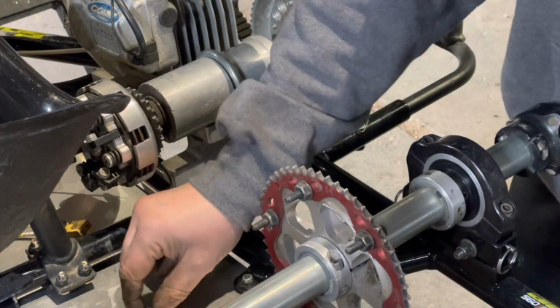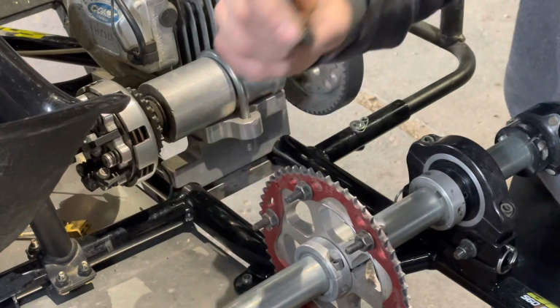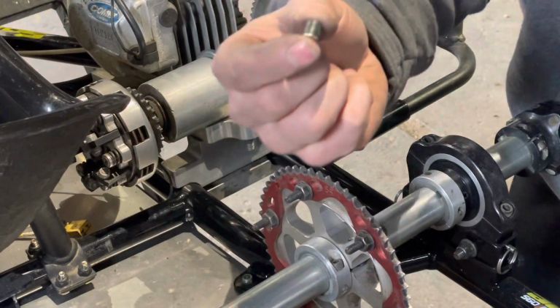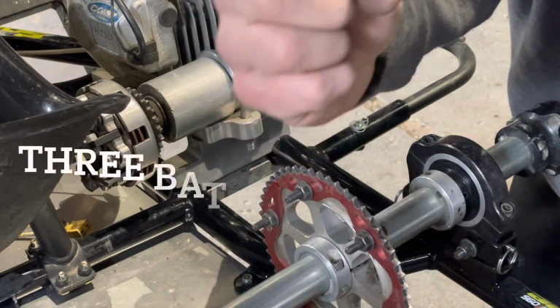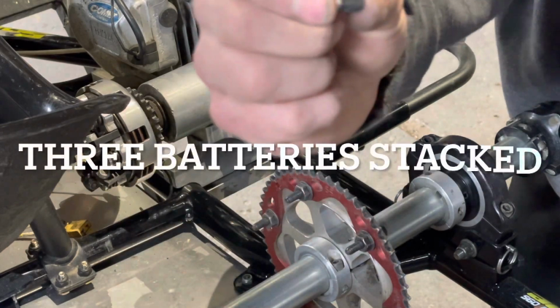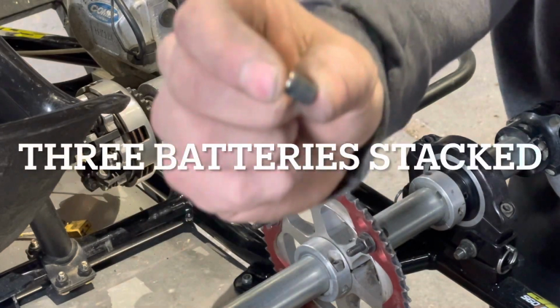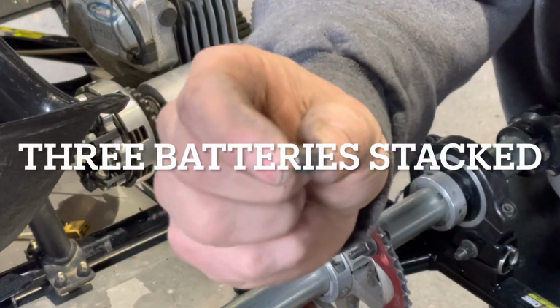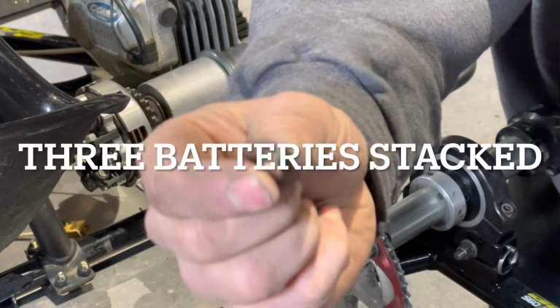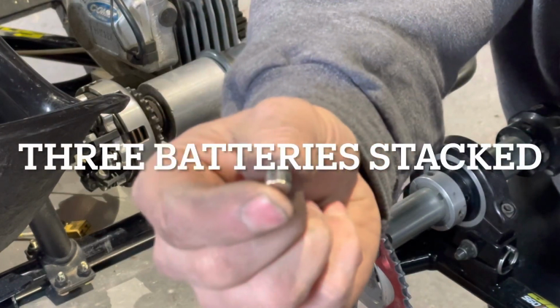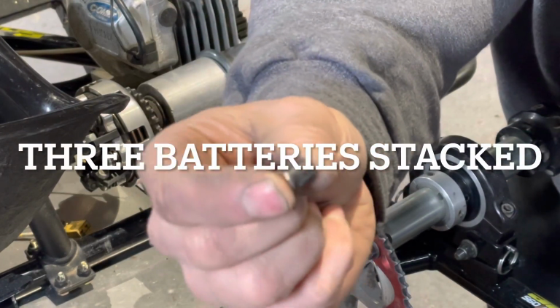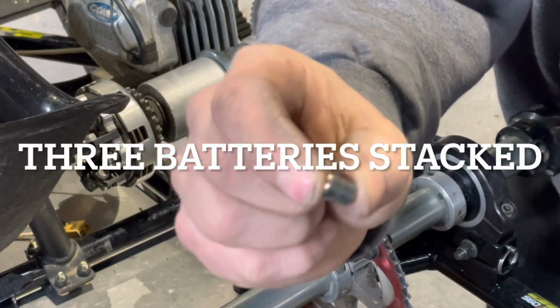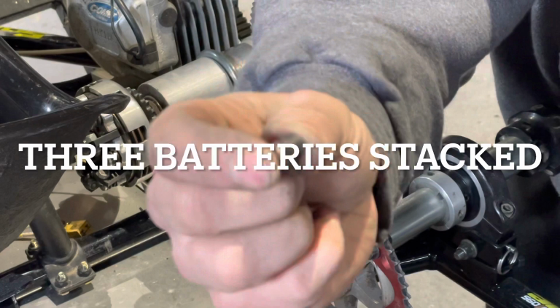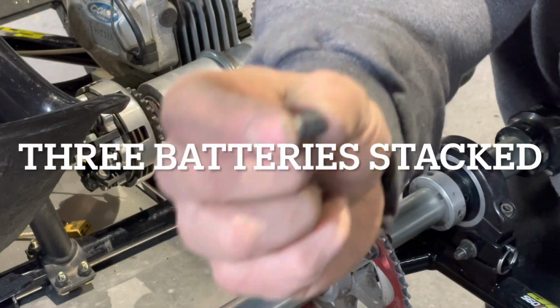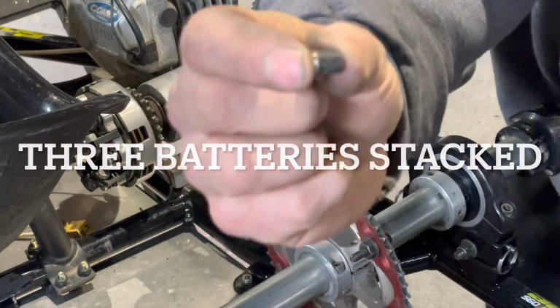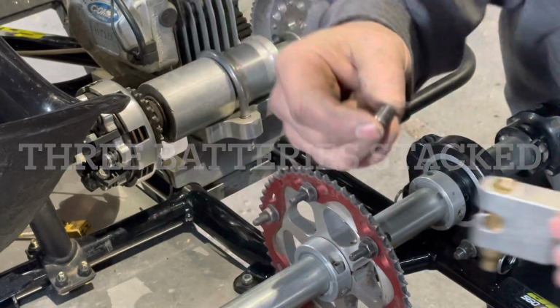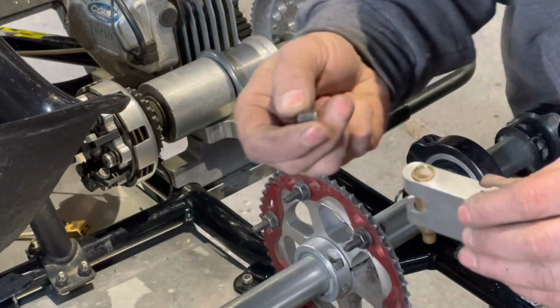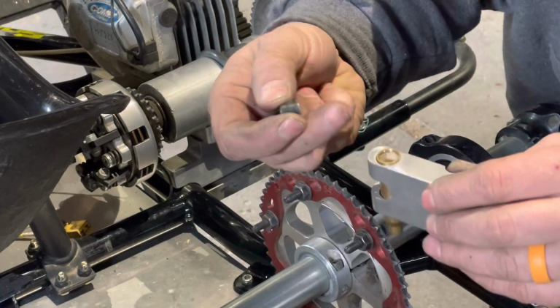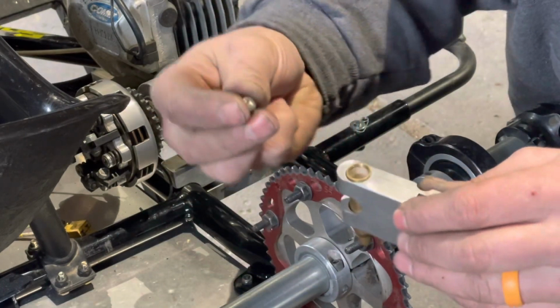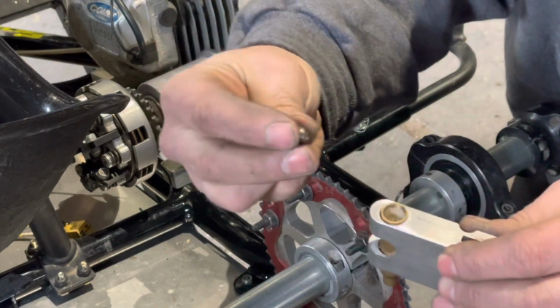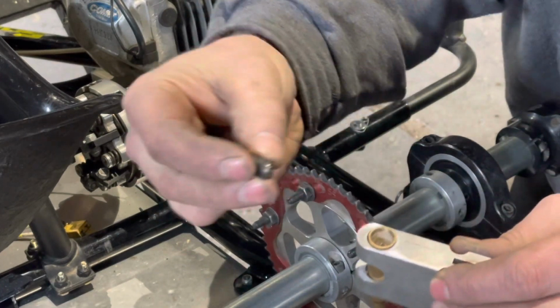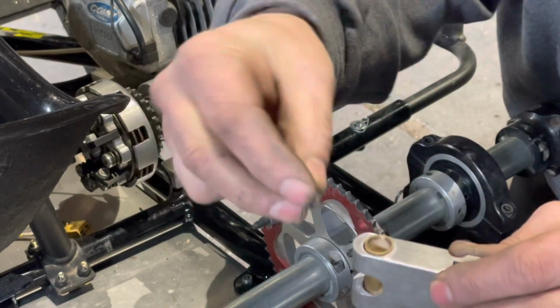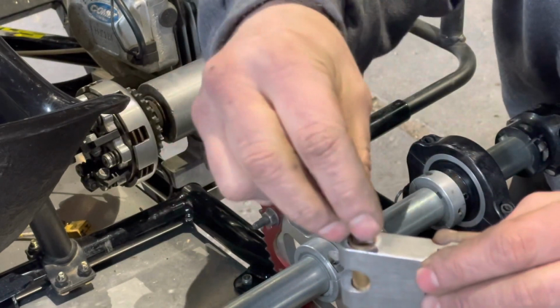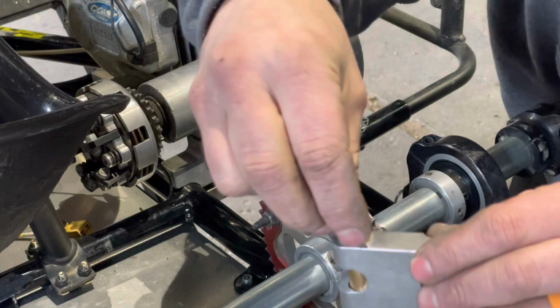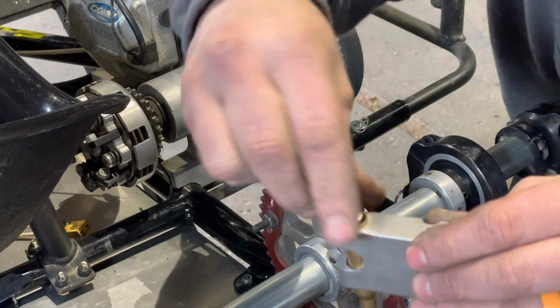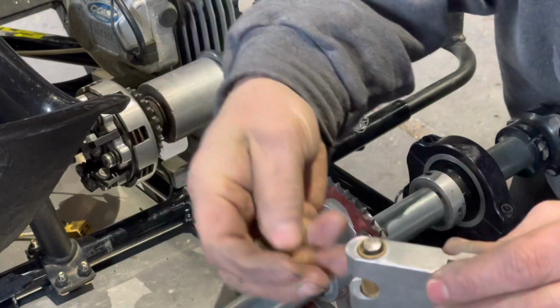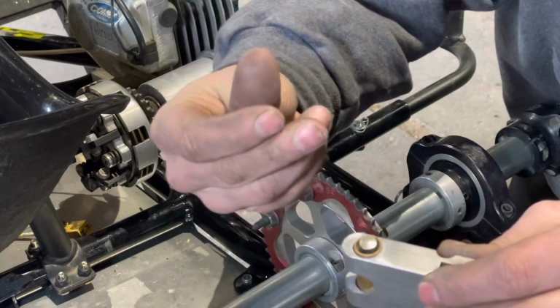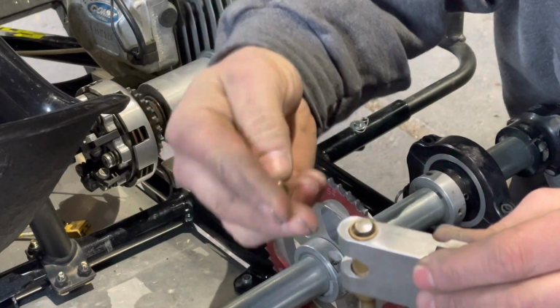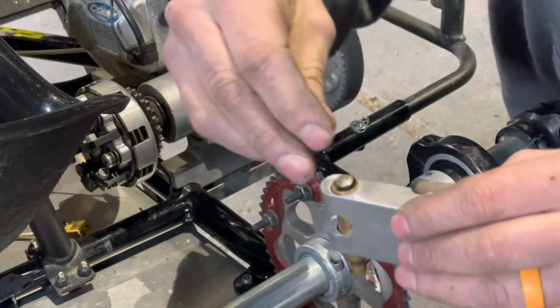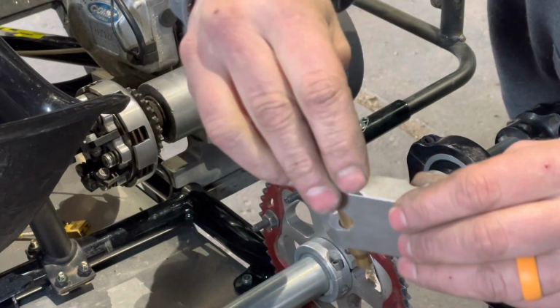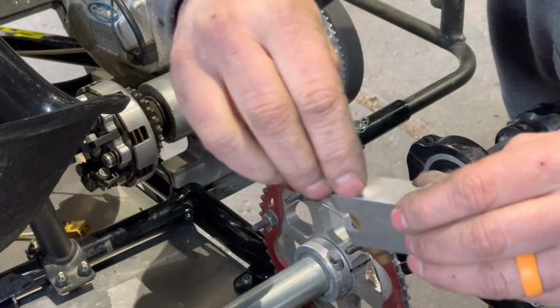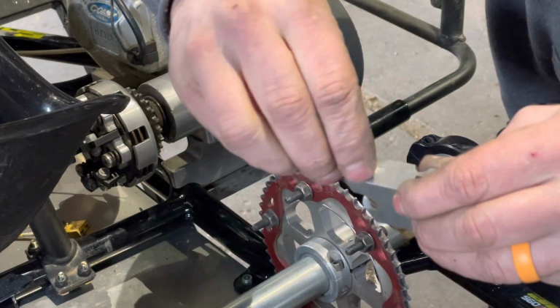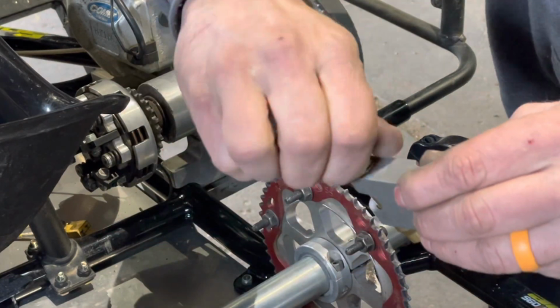It takes three batteries. Here's another little trick: if you take the three batteries and put a piece of tape around them, it keeps them together. Then you take that roll of batteries, put it in here, and go ahead and put the cap on.